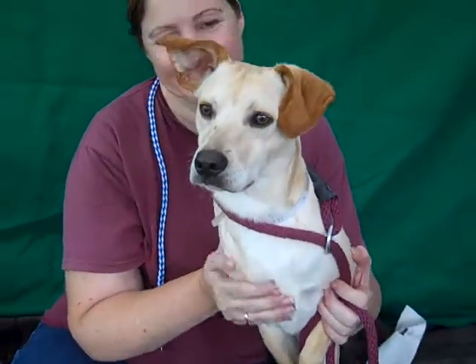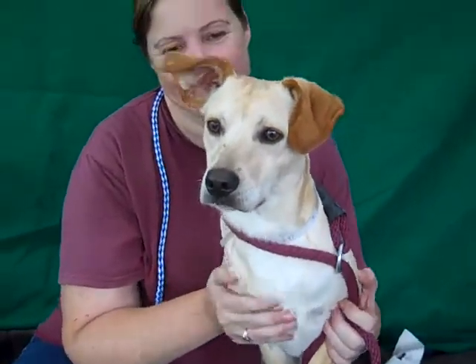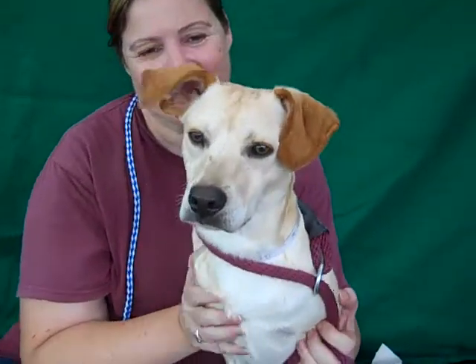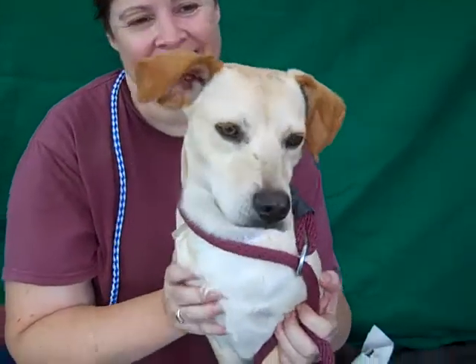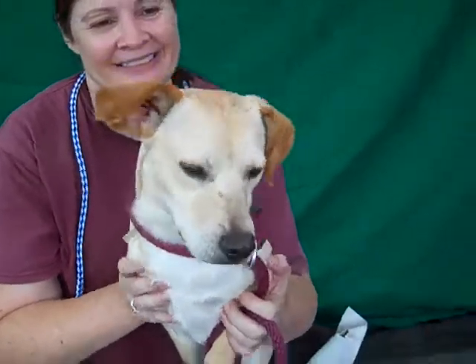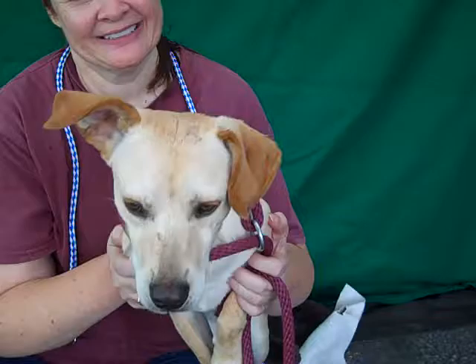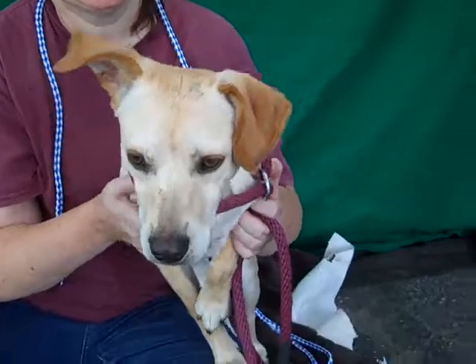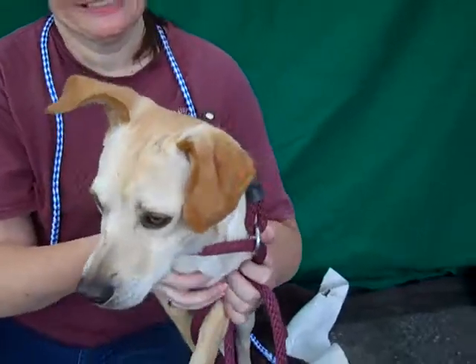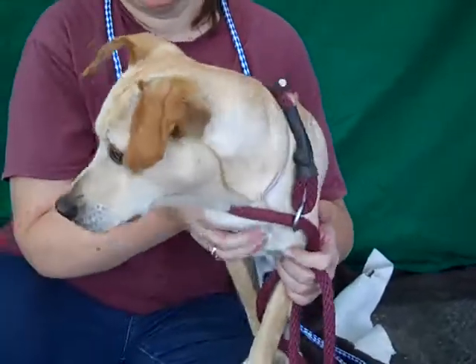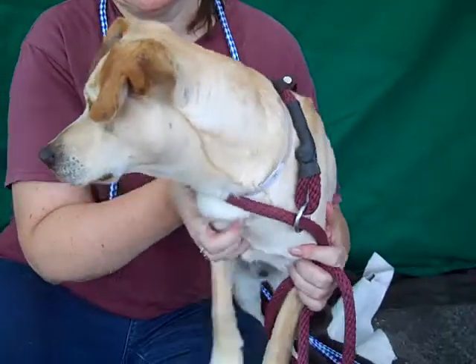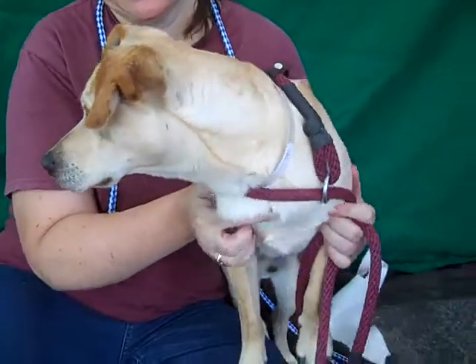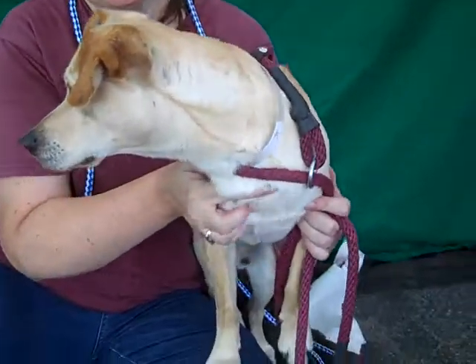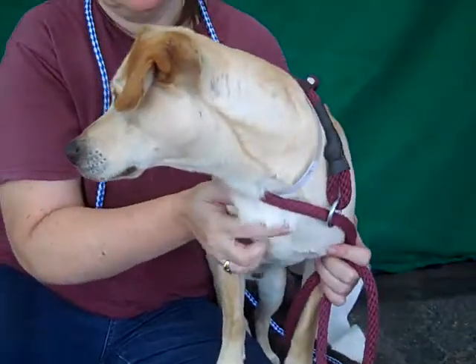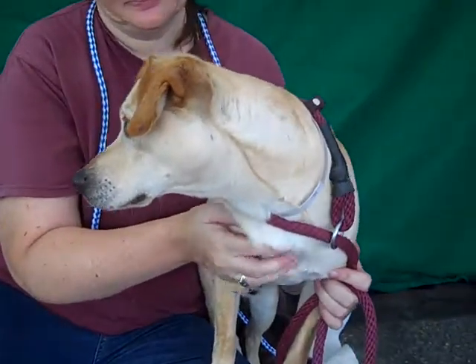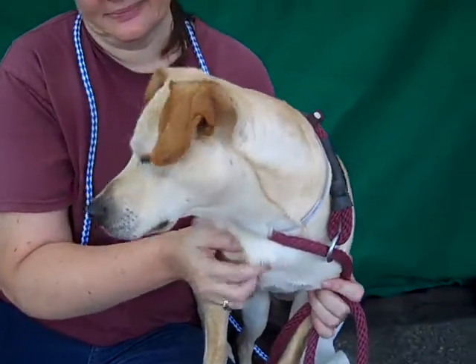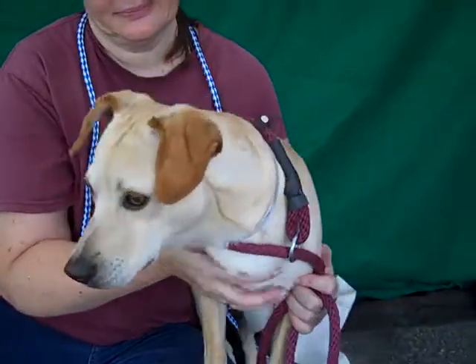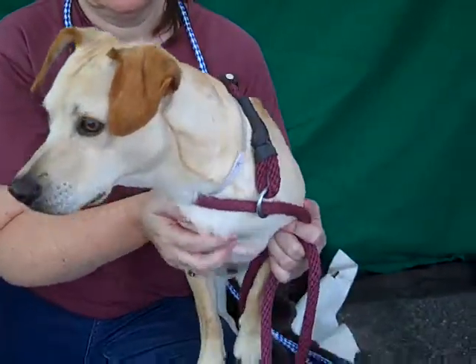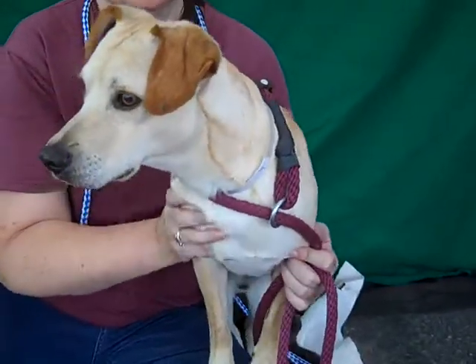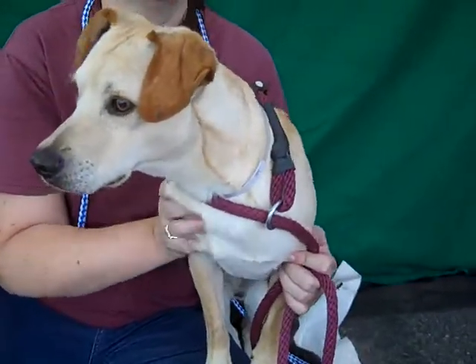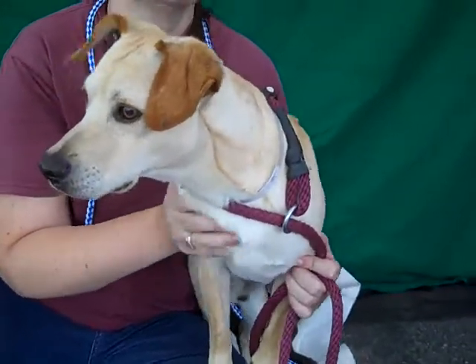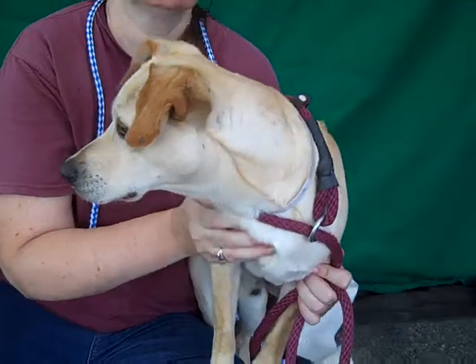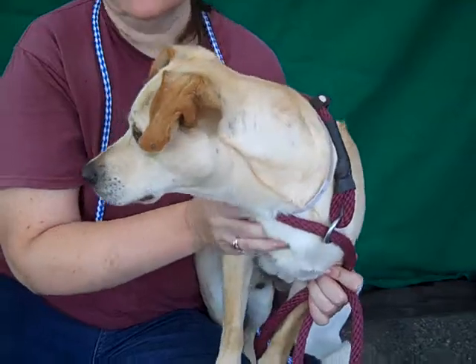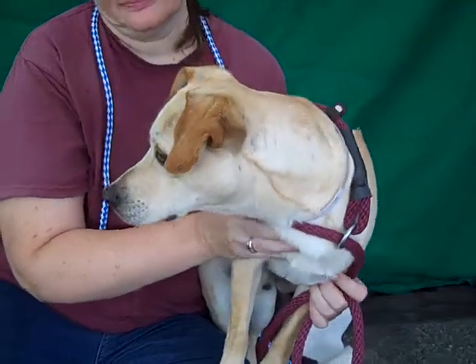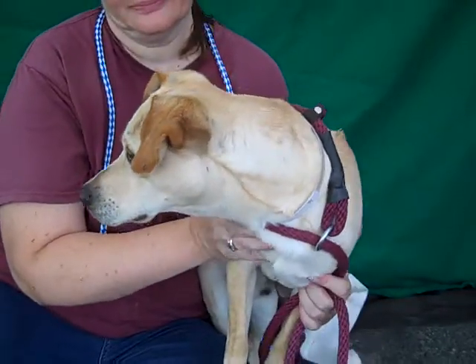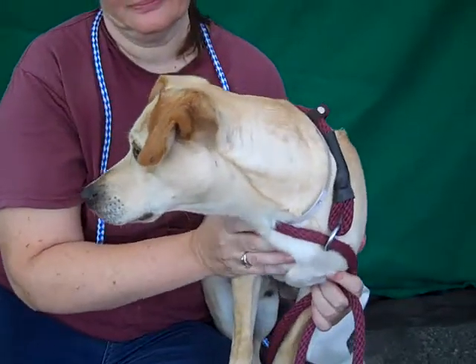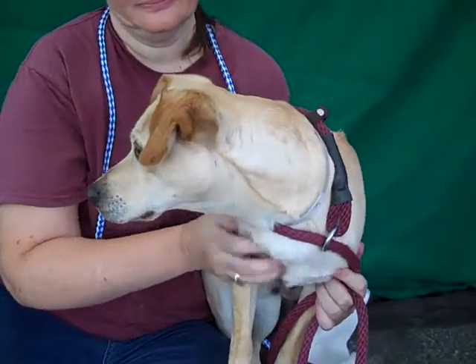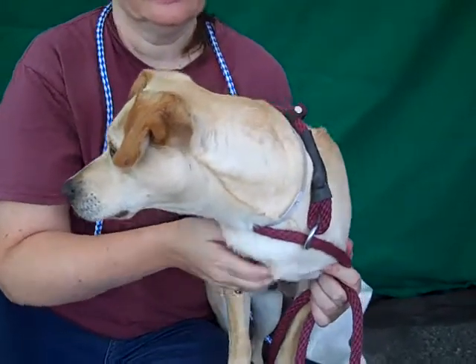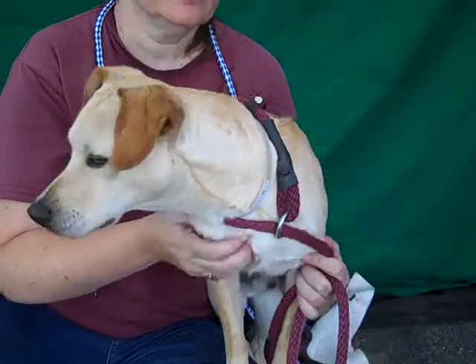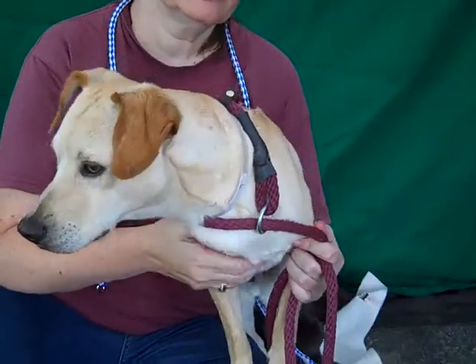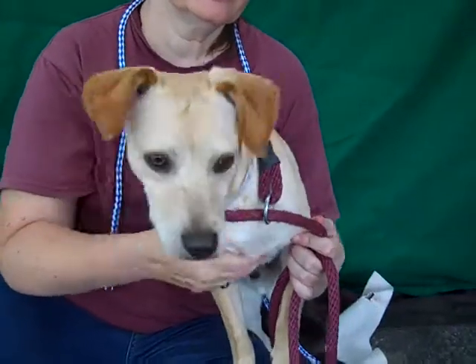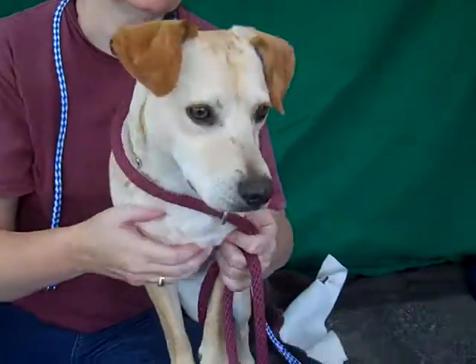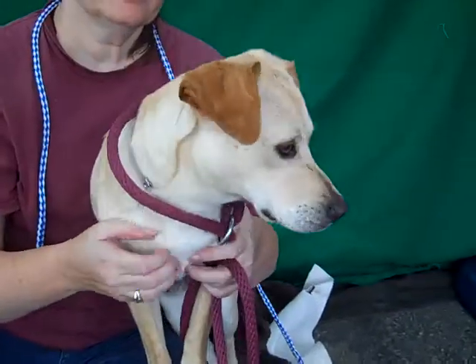They're so happy to get out of the kennel — something new to see for a change. So this little guy is available now. He only weighs 22 pounds. Come and take him home and have him join your family, because he's a sweetheart.